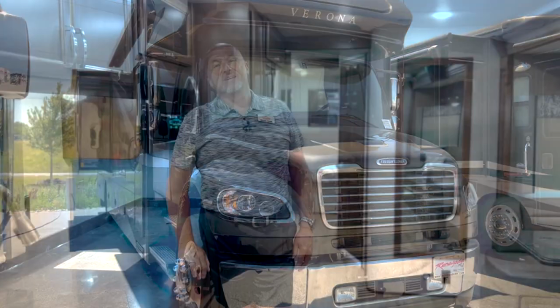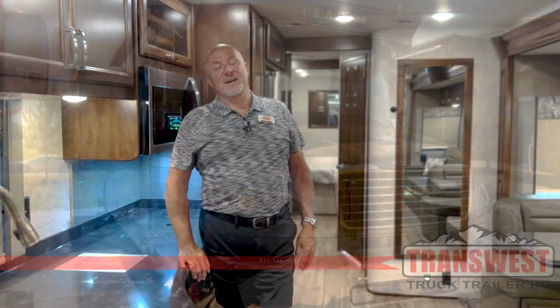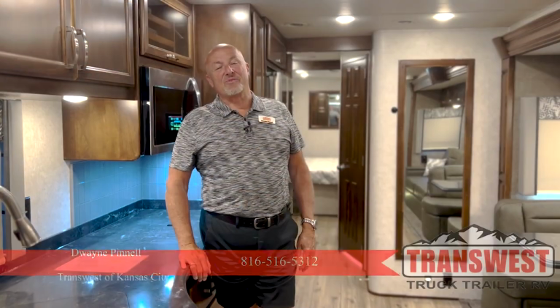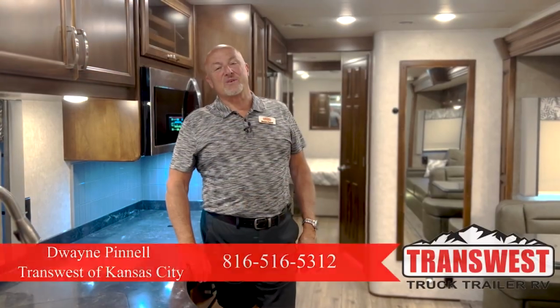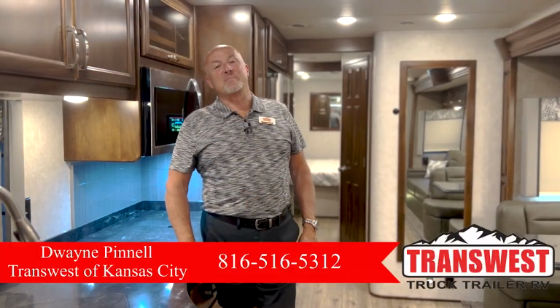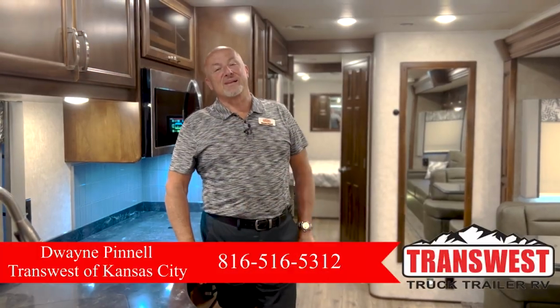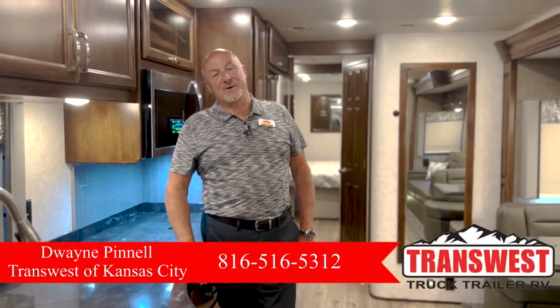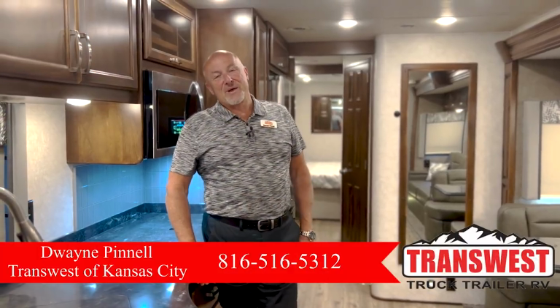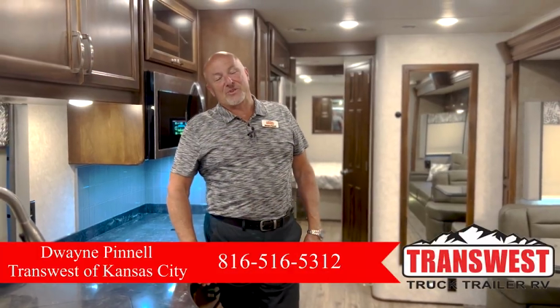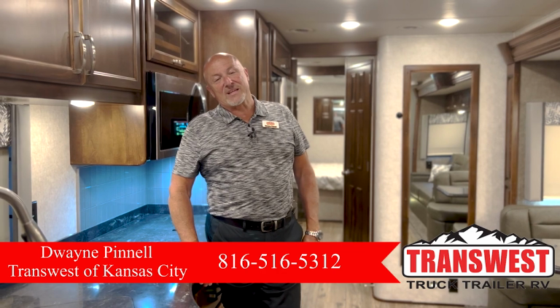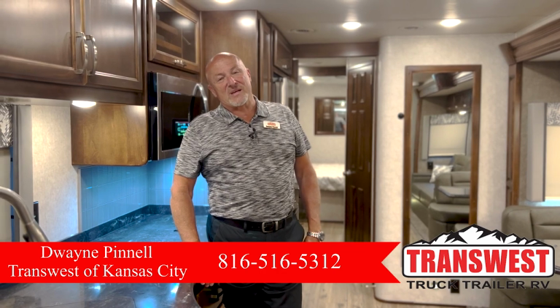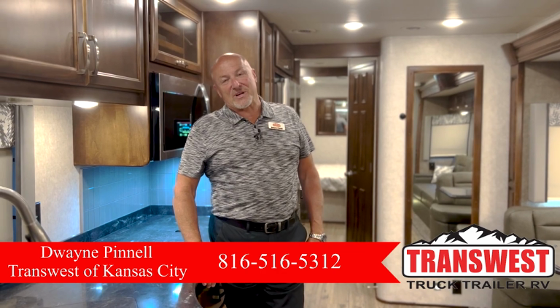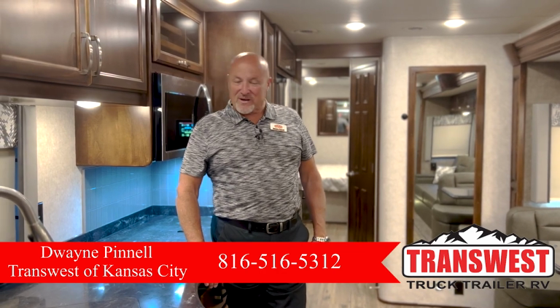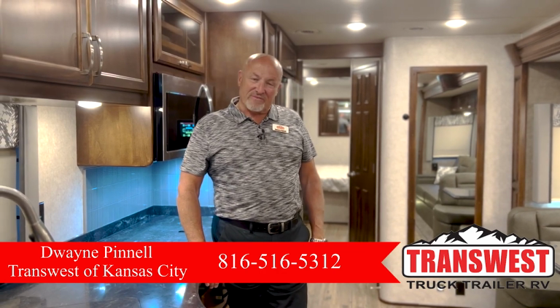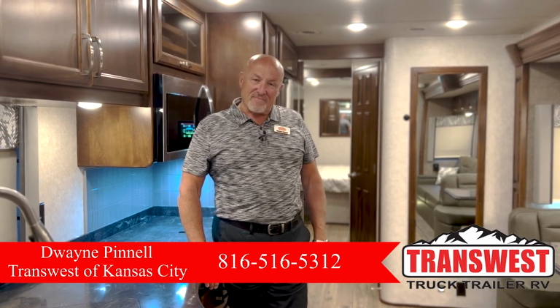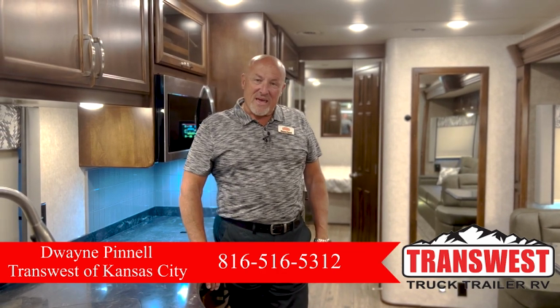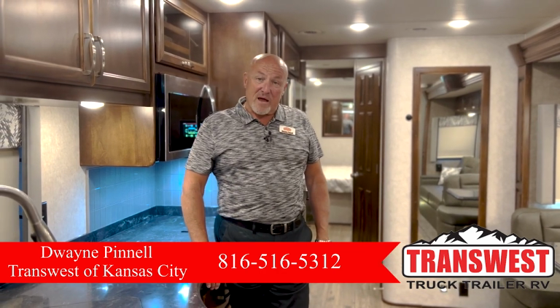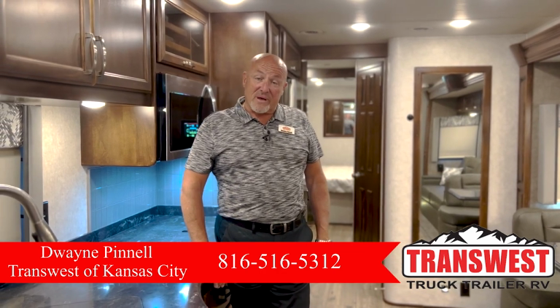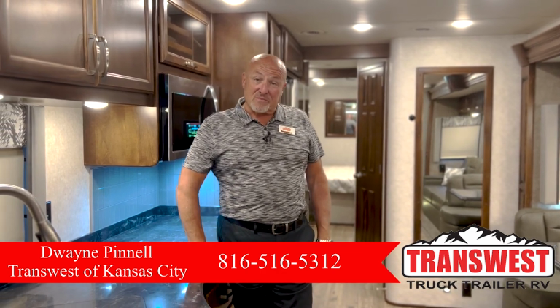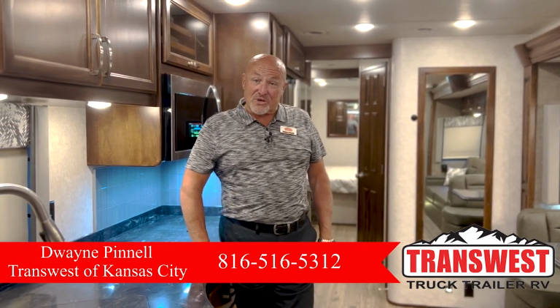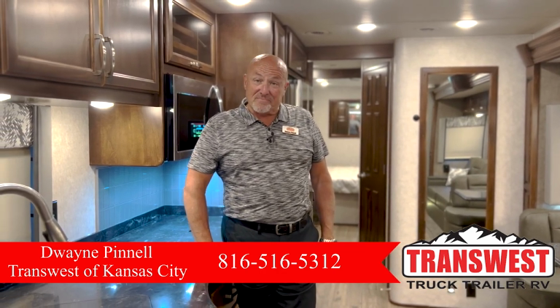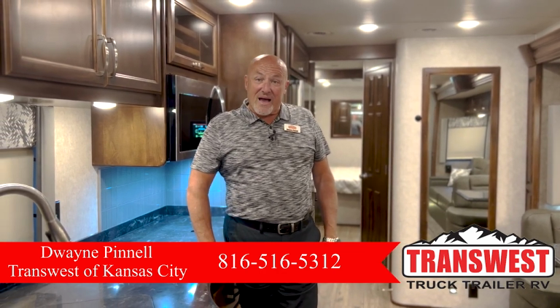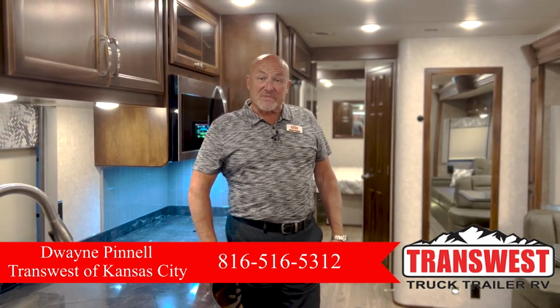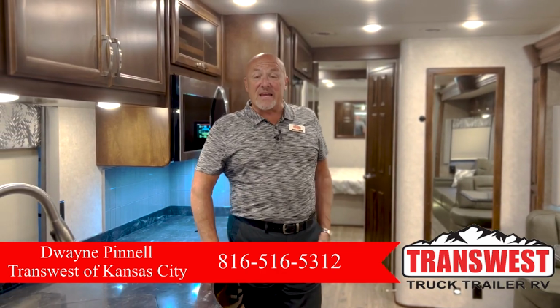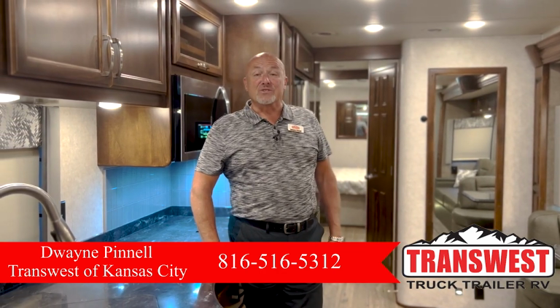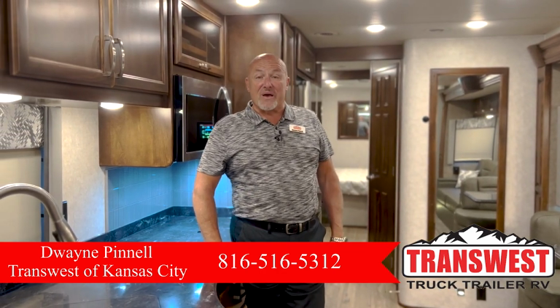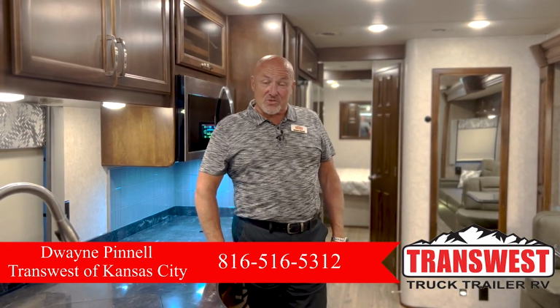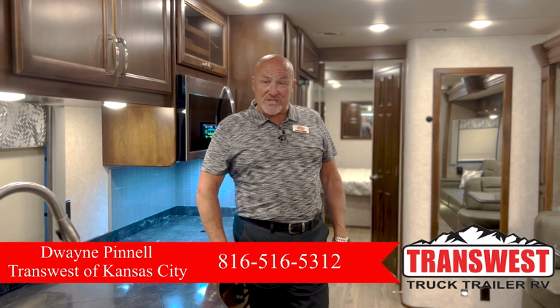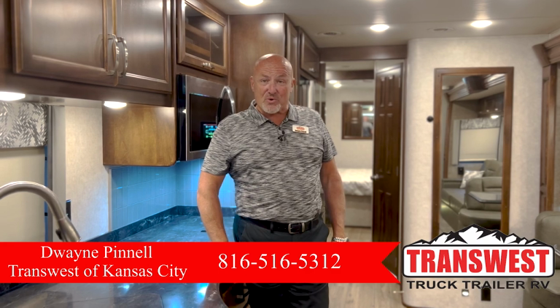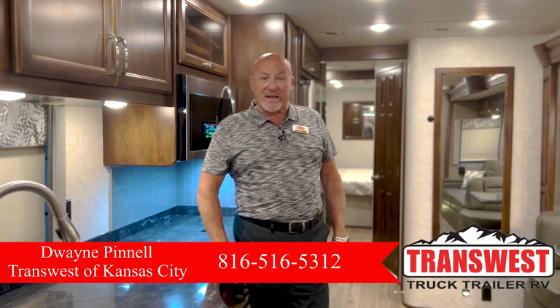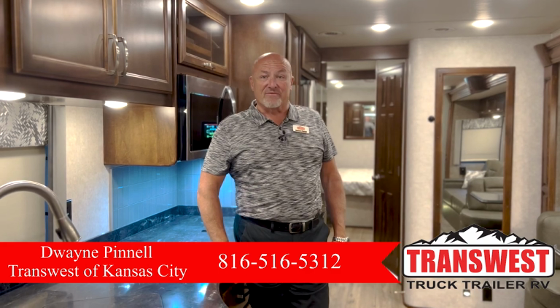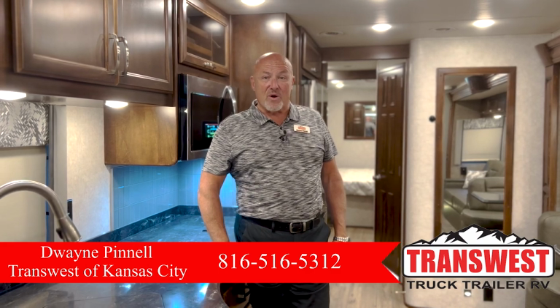Hello everyone, Dwayne Pinnell here with TransWest Truck Trailer RV, and I'm in Belton, Missouri. I'm standing in a 2022 Renegade Verona.